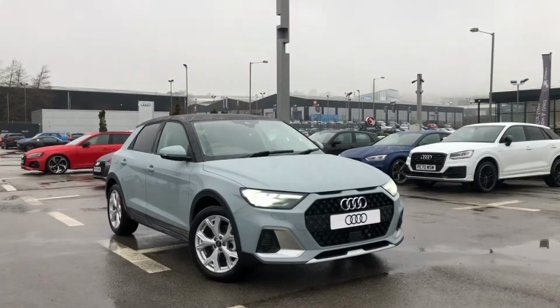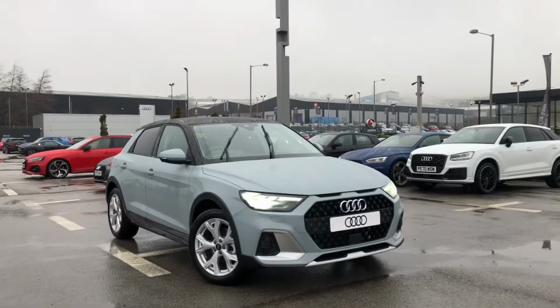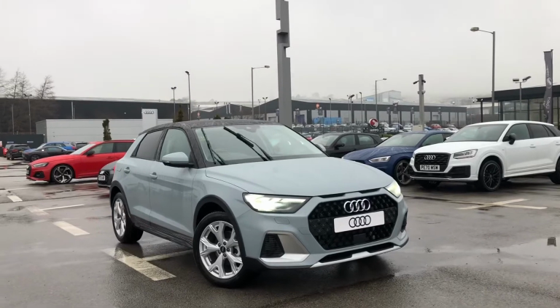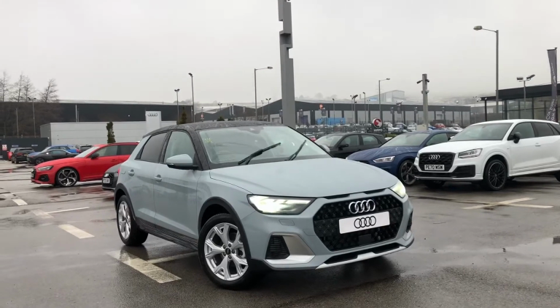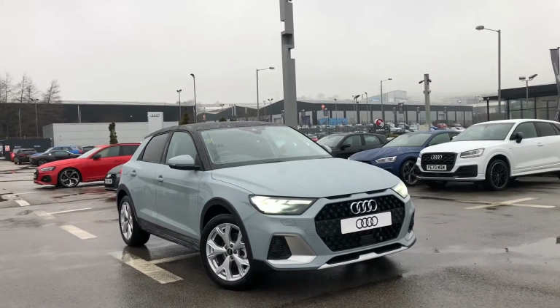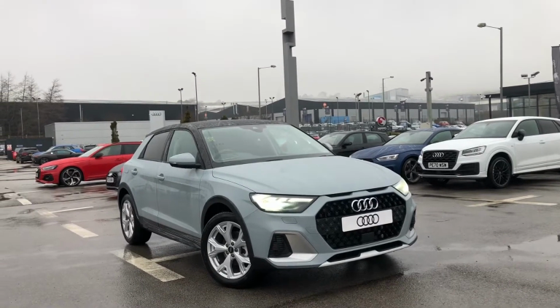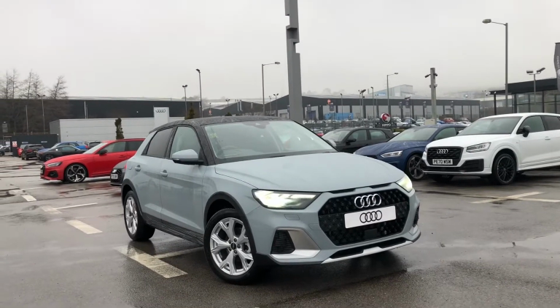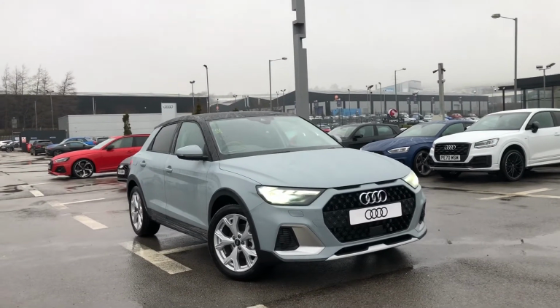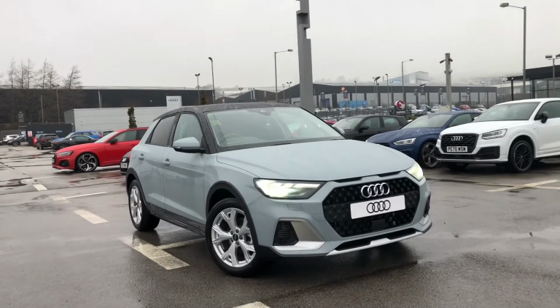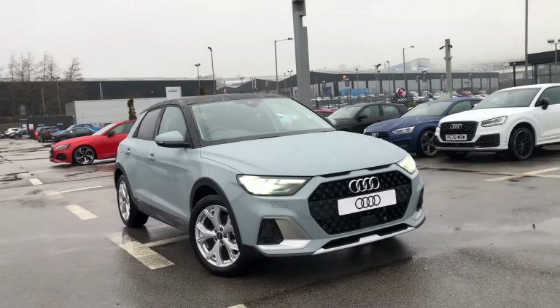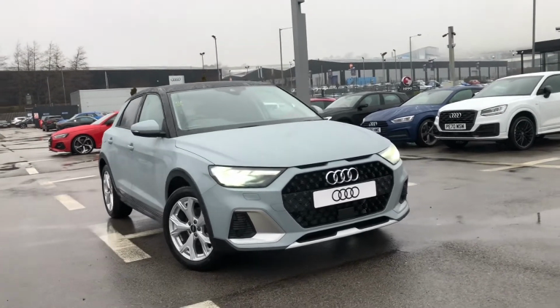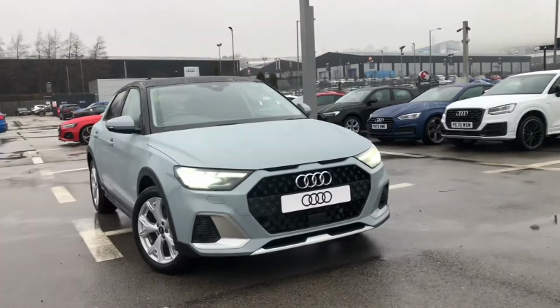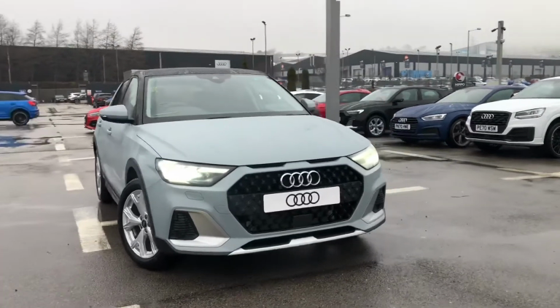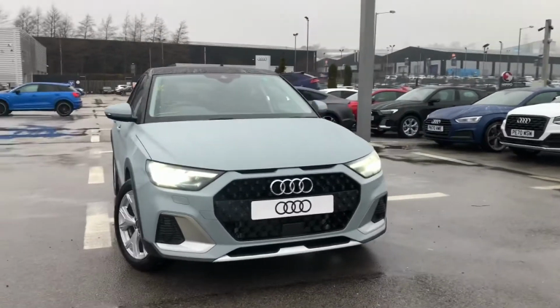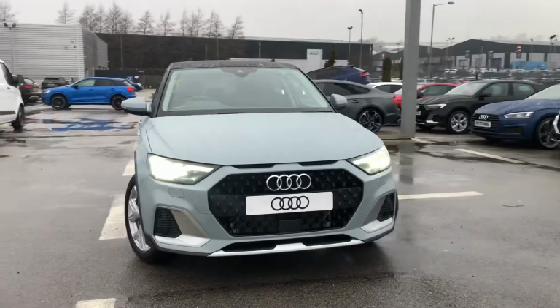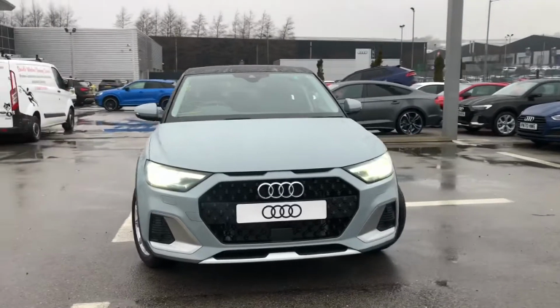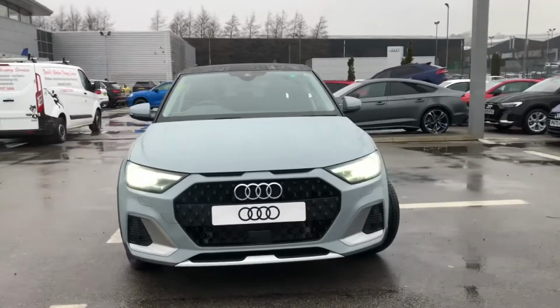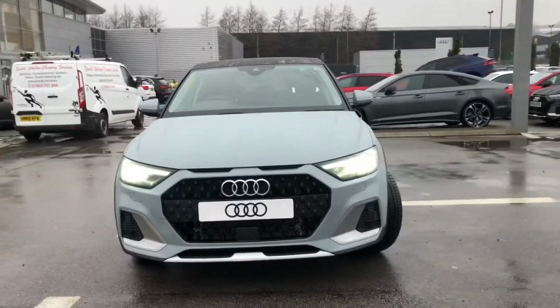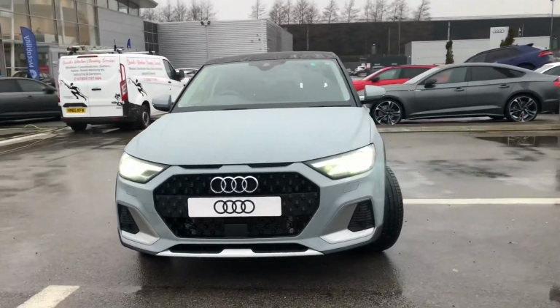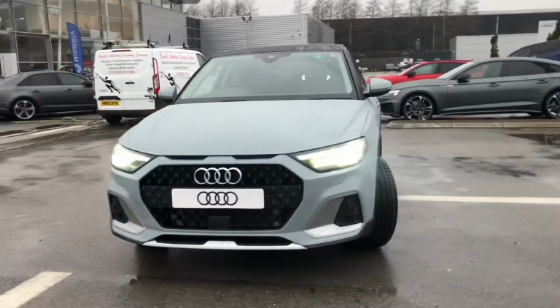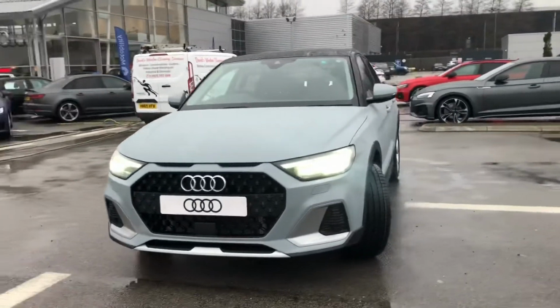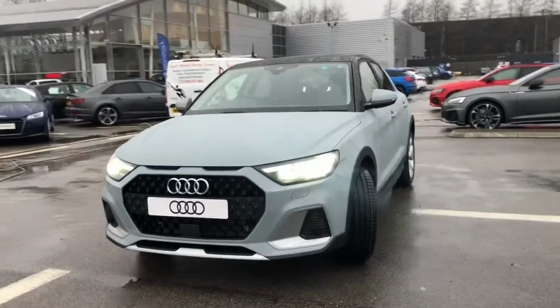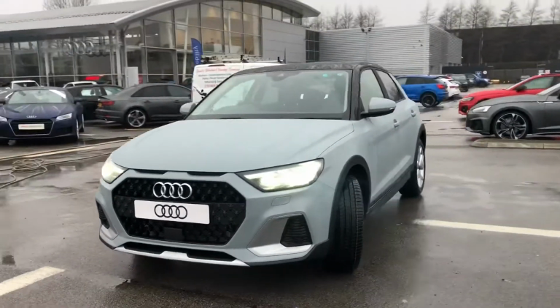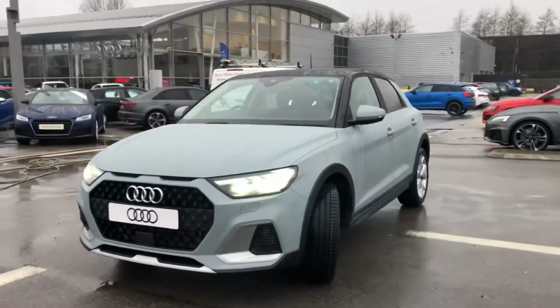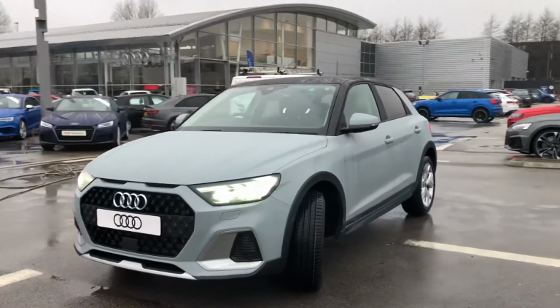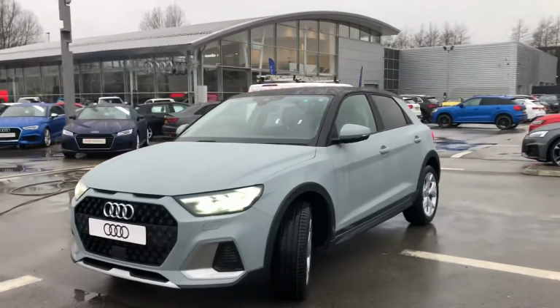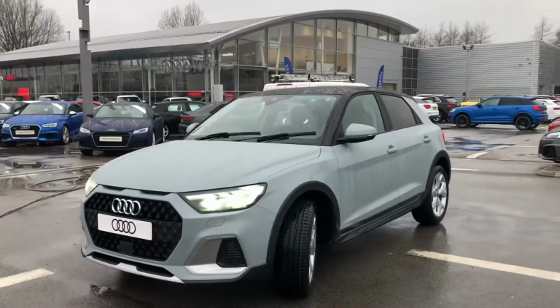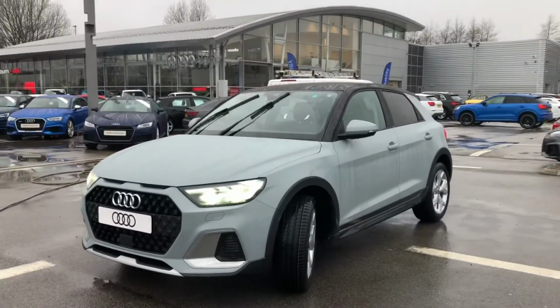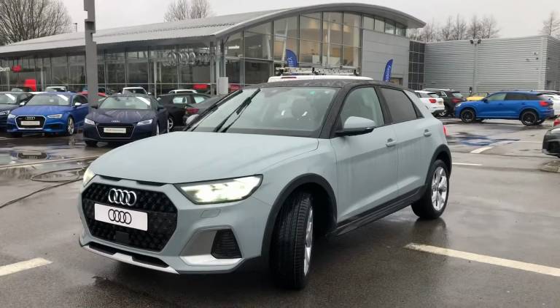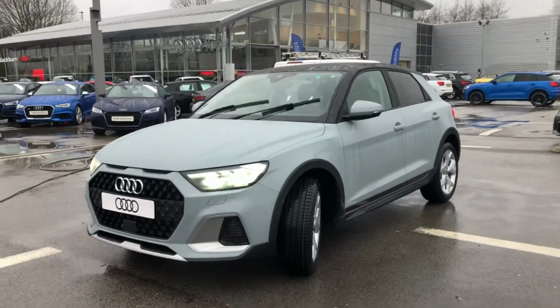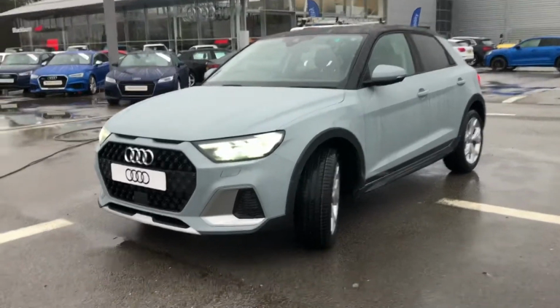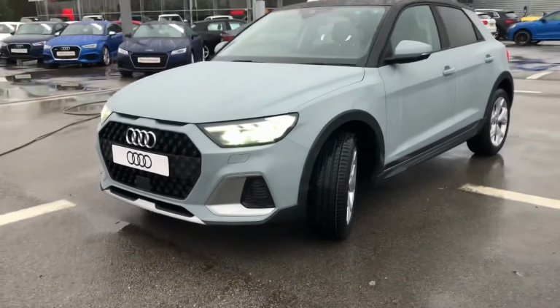Hi and welcome to Blackburn Audi. My name is Fiona and today I'm going to be giving you a quick tour of this really nice Audi E1 City Carver finished in the absolutely stunning arrow grey paint.